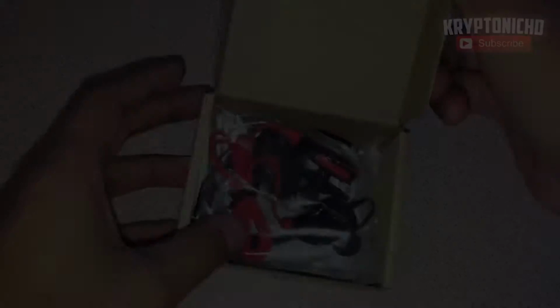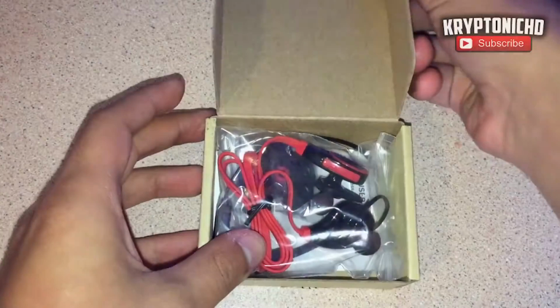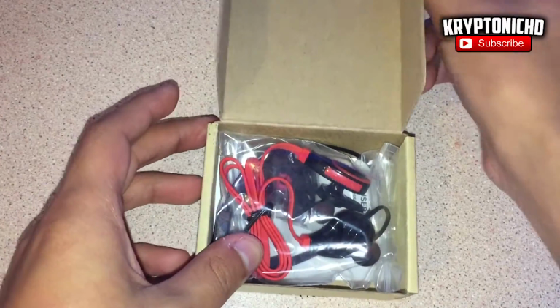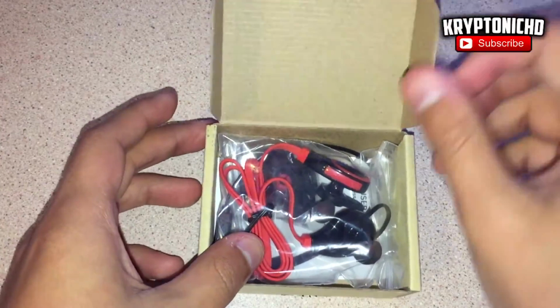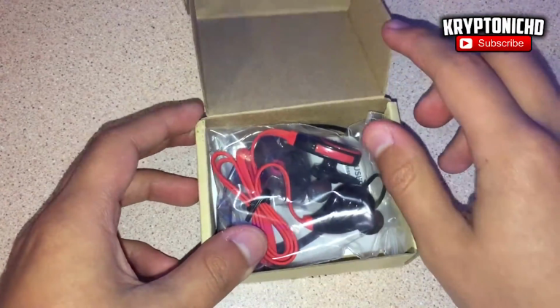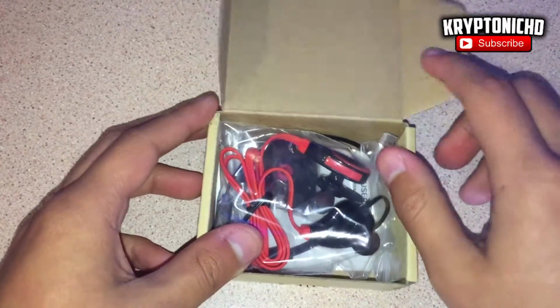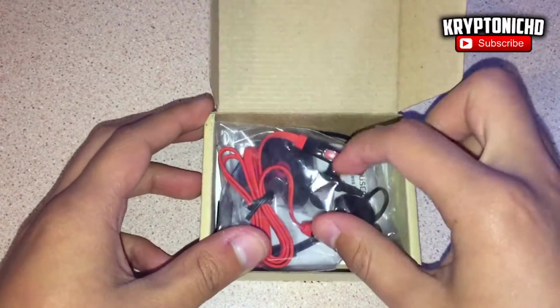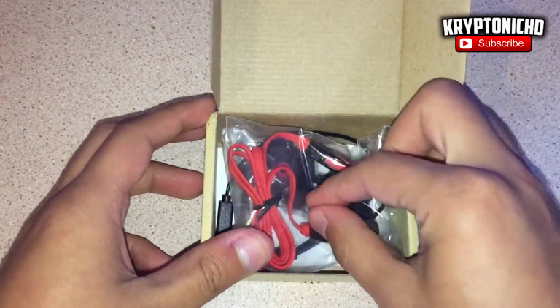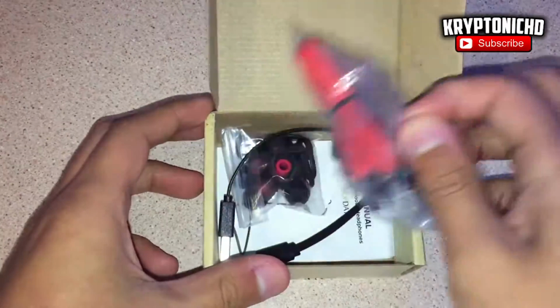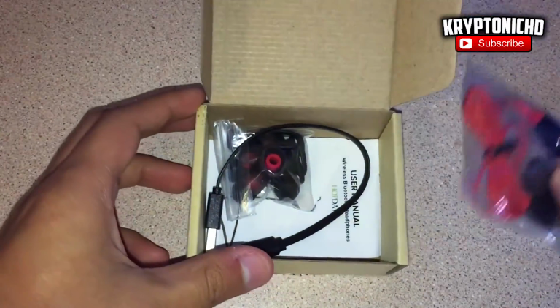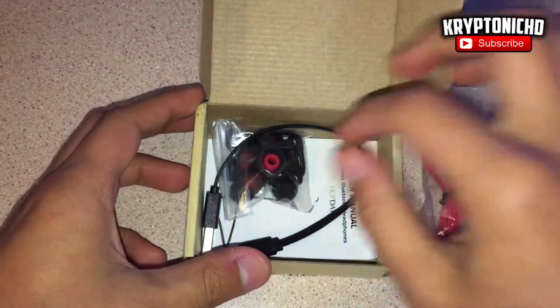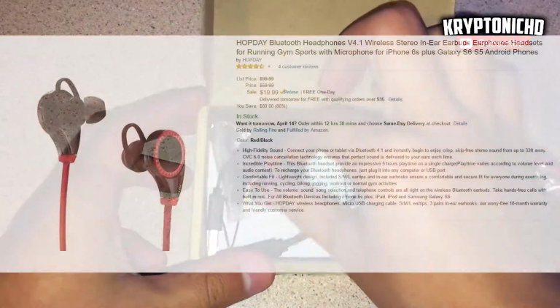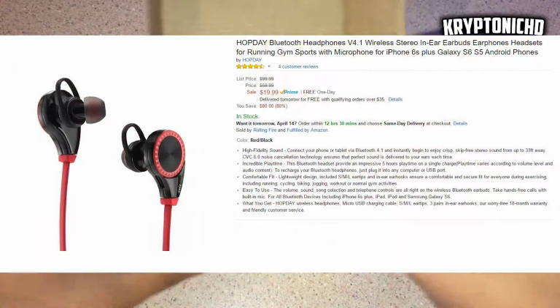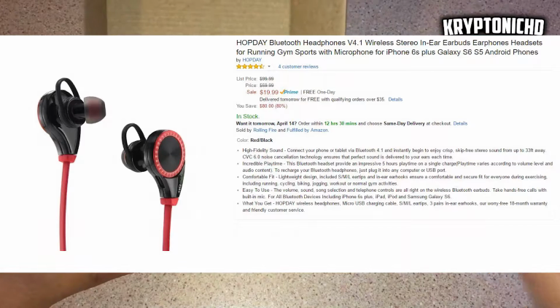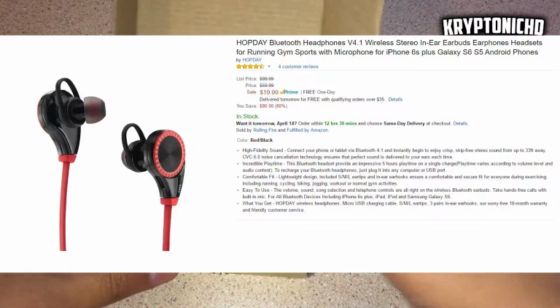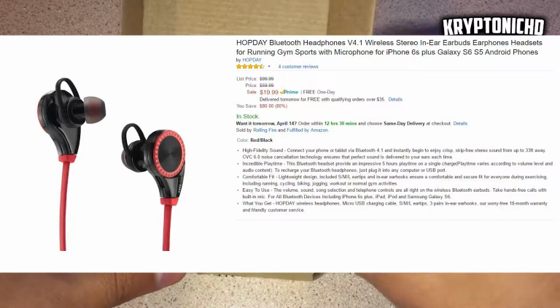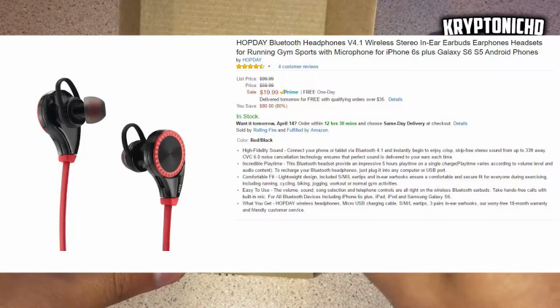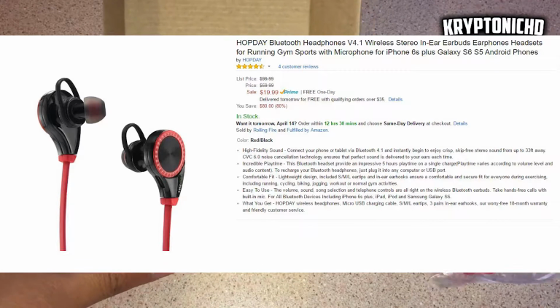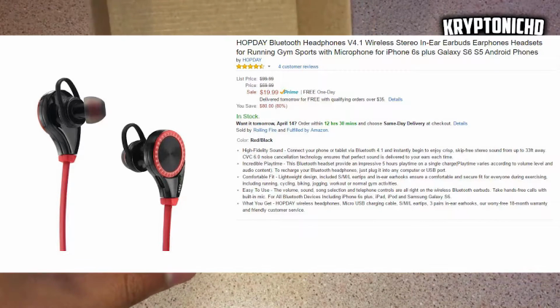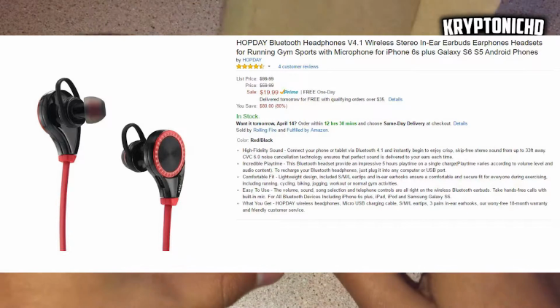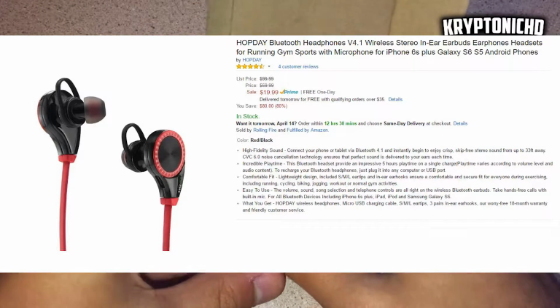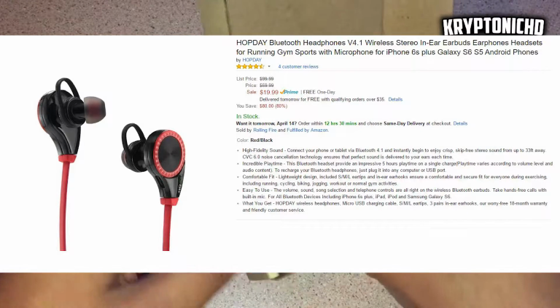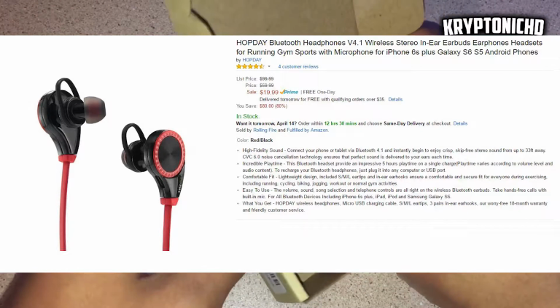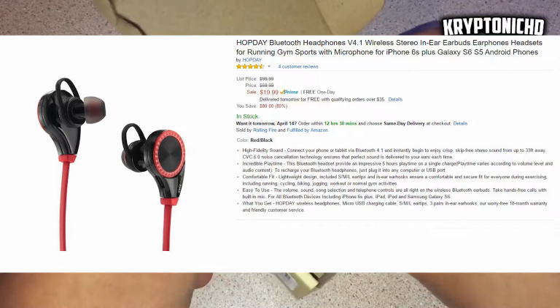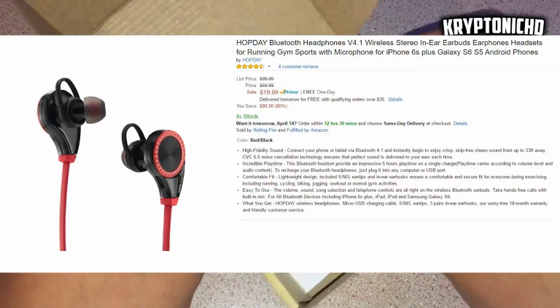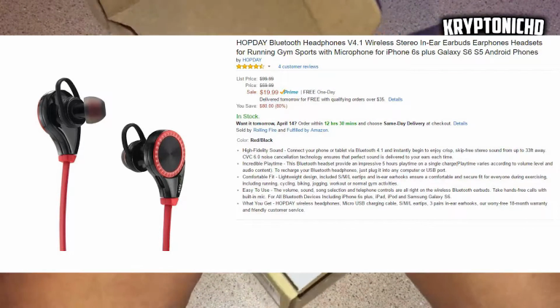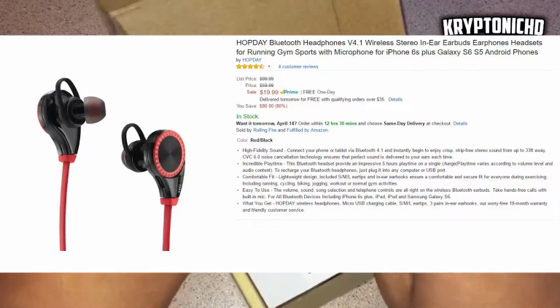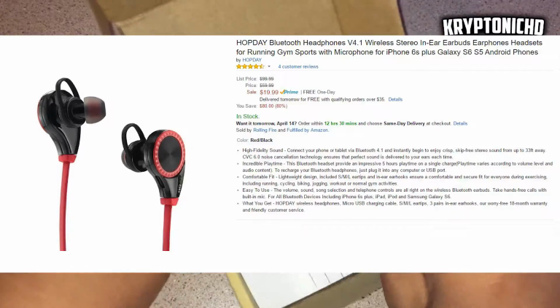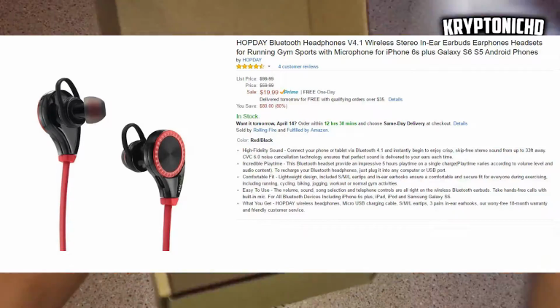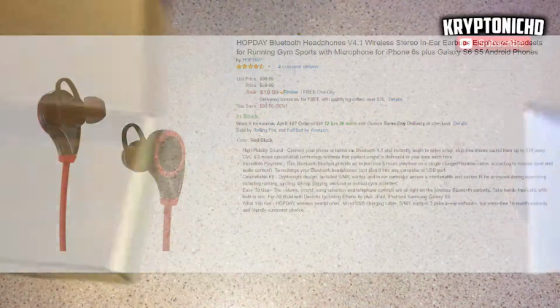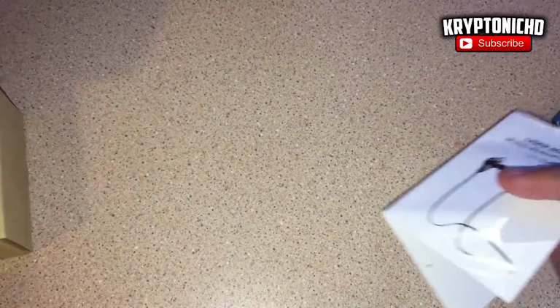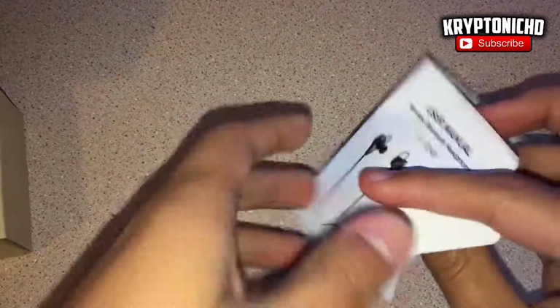Hey, how are you guys doing today? My name is Kryptonica and today I'm going to be demonstrating to you guys a Hopday Bluetooth headphones. If you guys are enjoying the video, remember to leave a like and a comment down below, and without further ado let's get straight into the video.